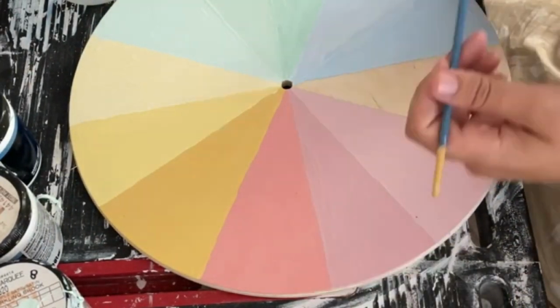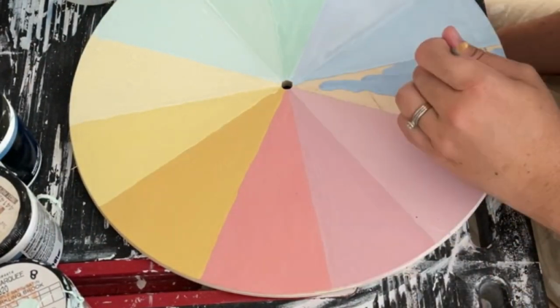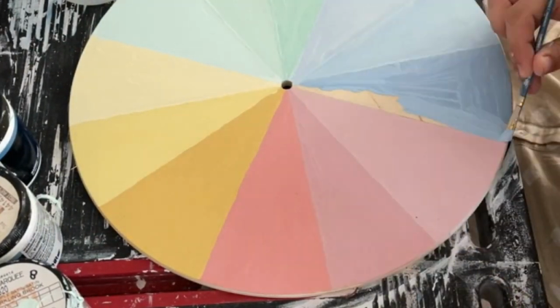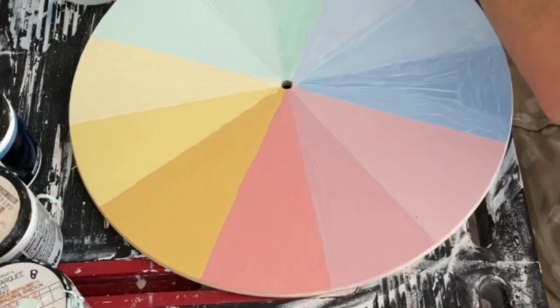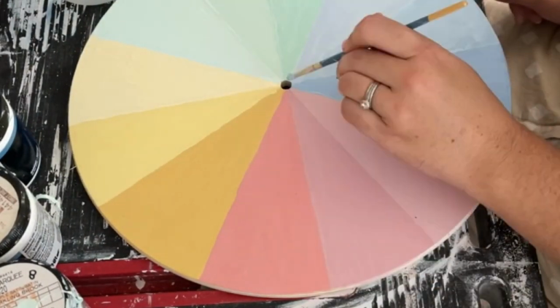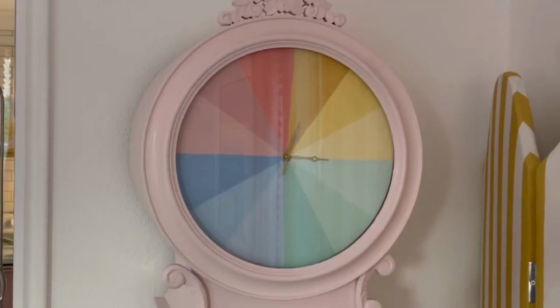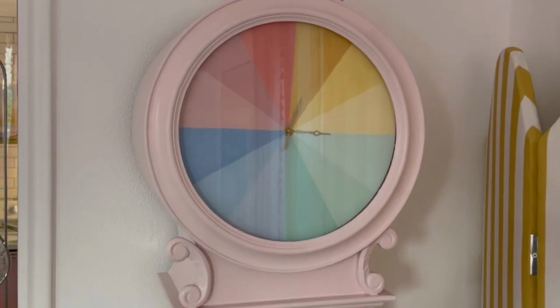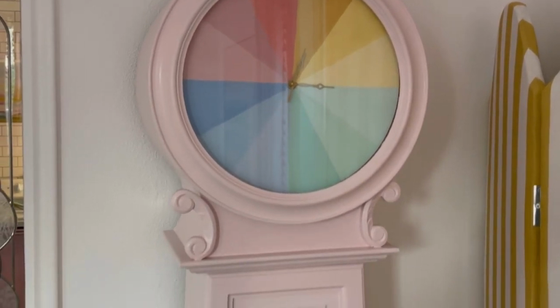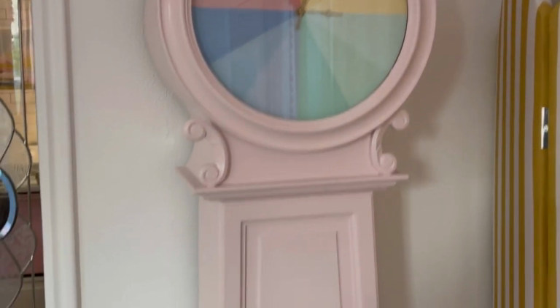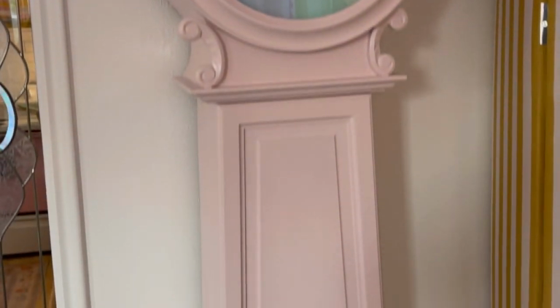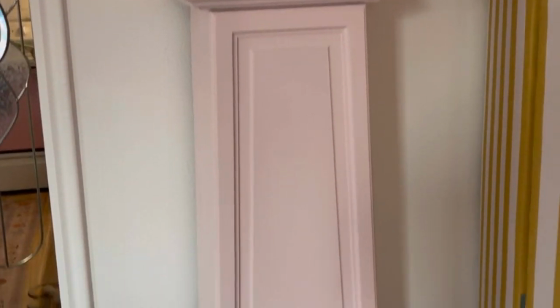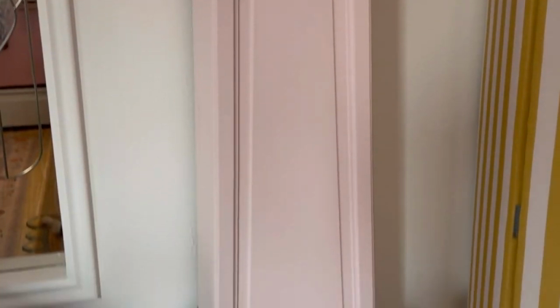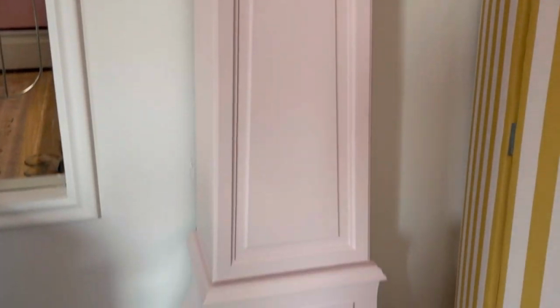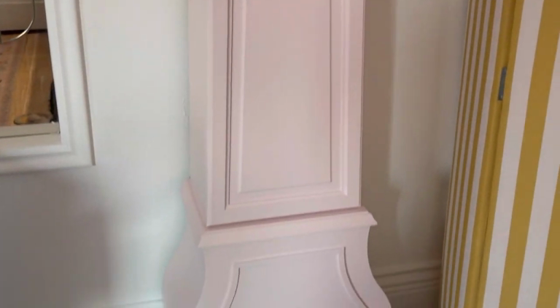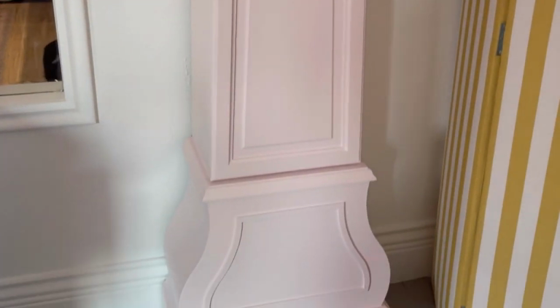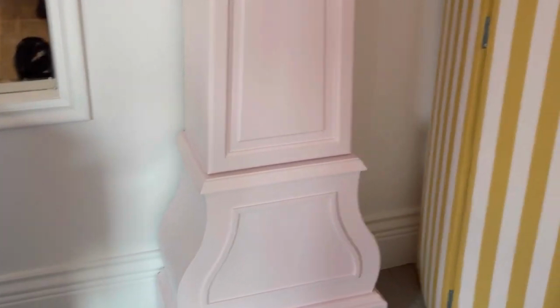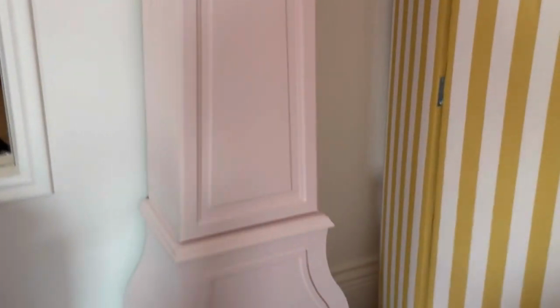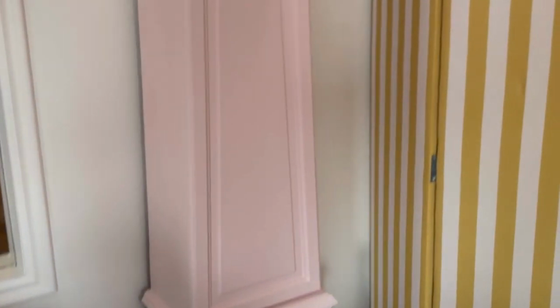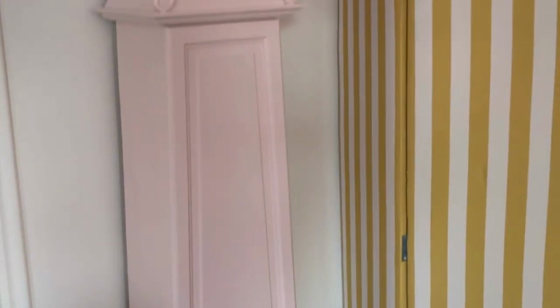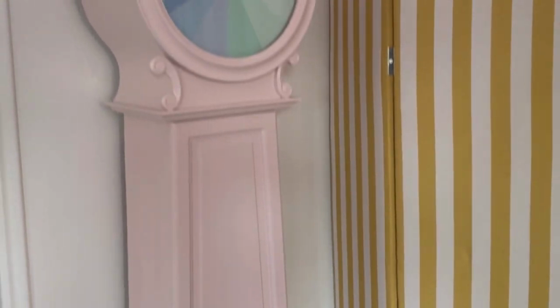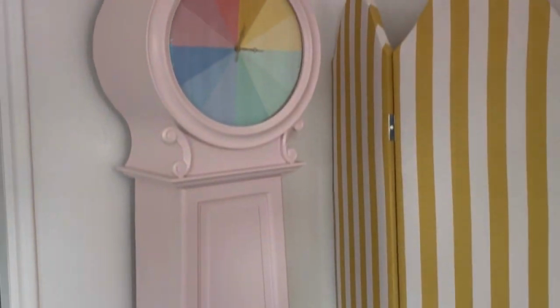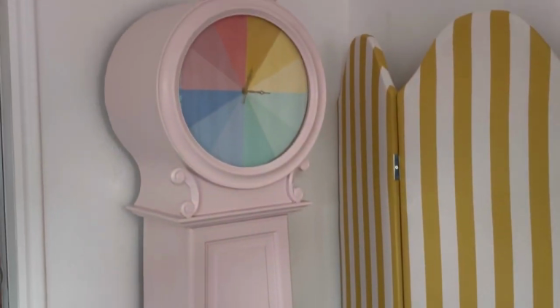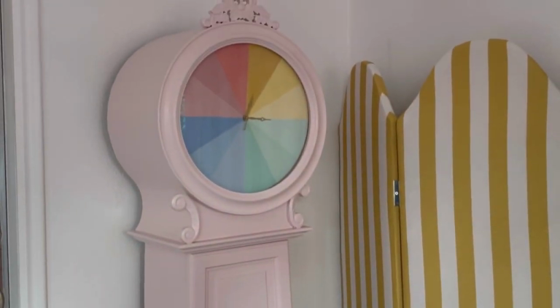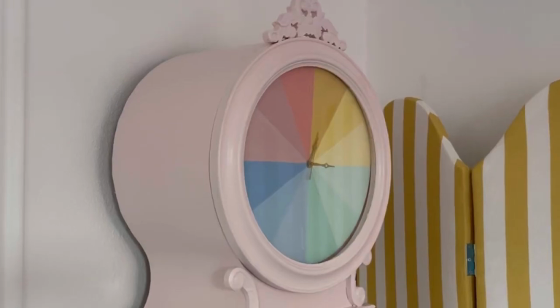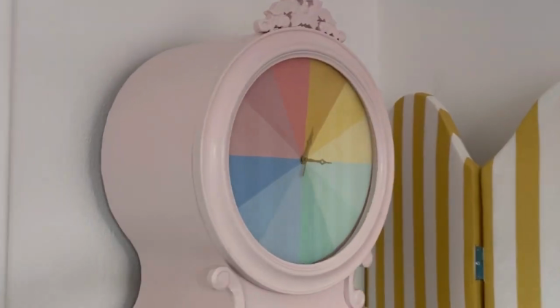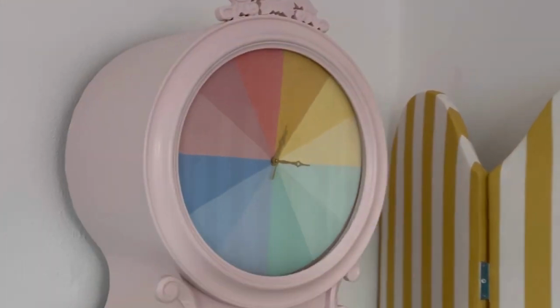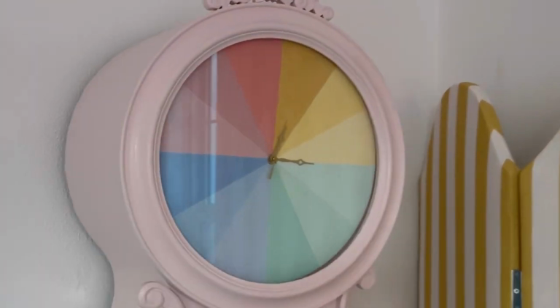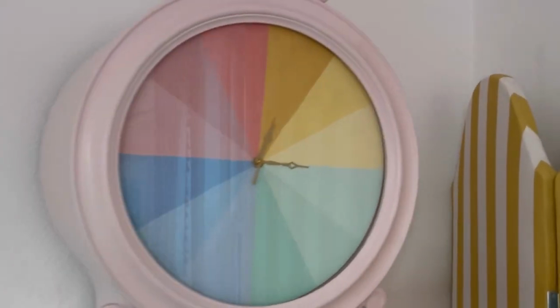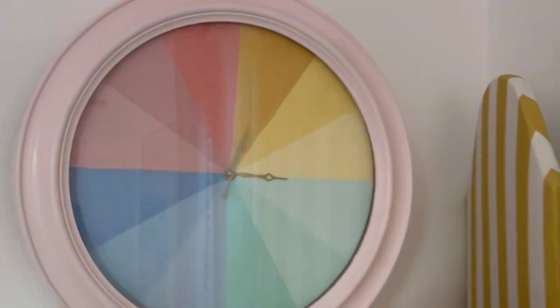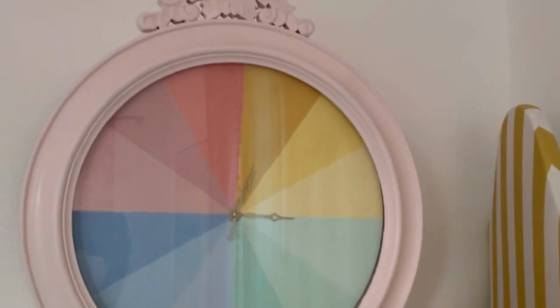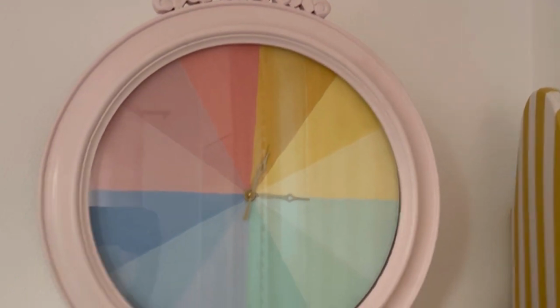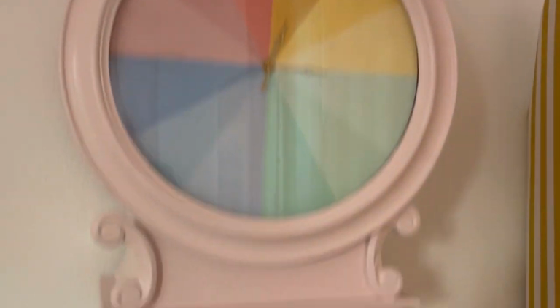This was a really fun project because it took a discarded item and gave it new life. The bones on this piece were beautiful and it was really gratifying to make it pretty once again. Plus, I don't have to feel bad about ruining a vintage clock since this one was so damaged. I love it now.